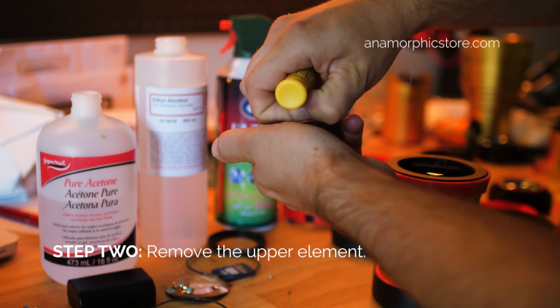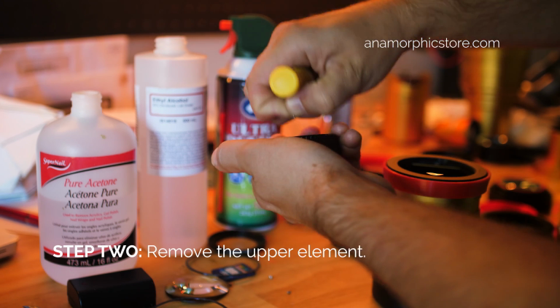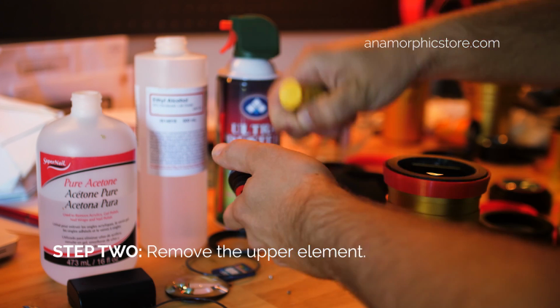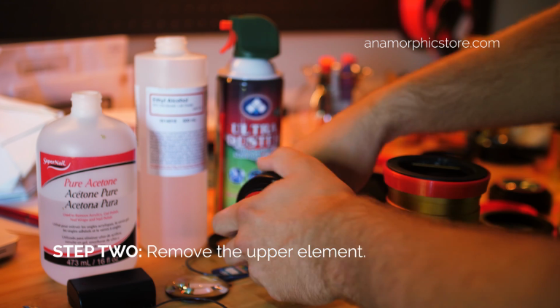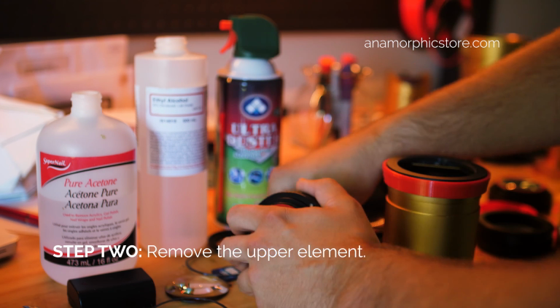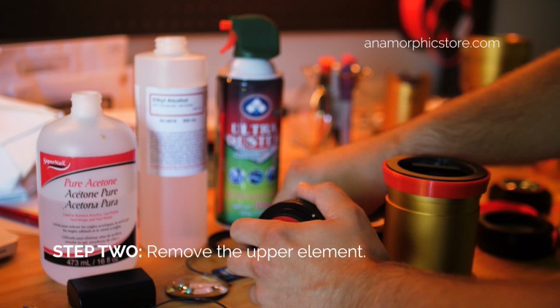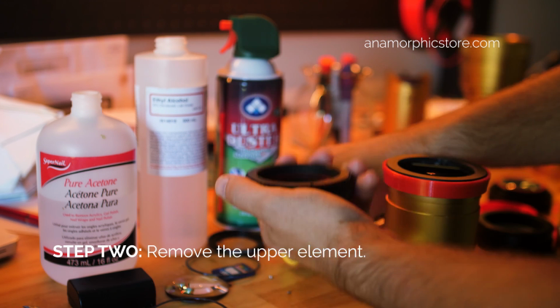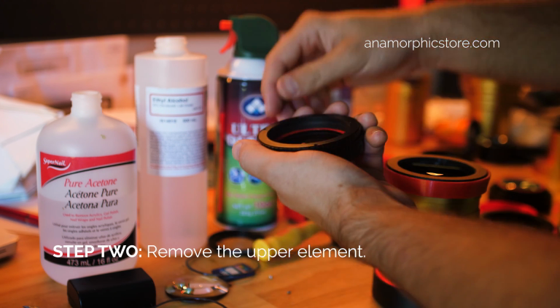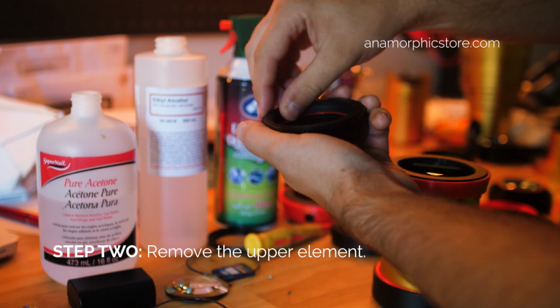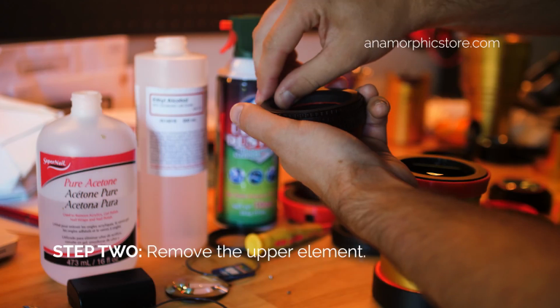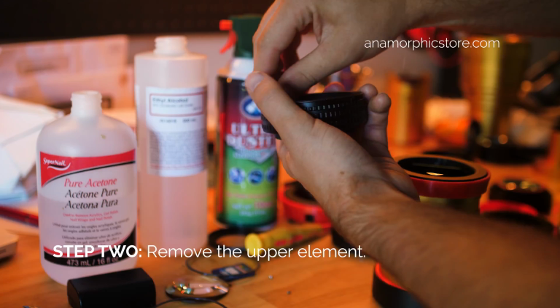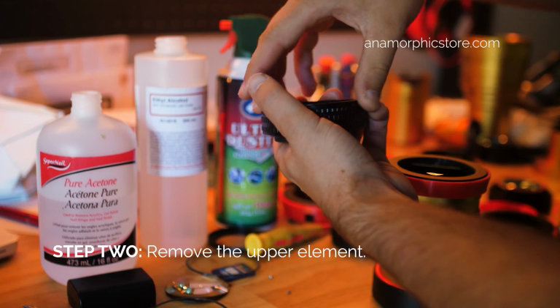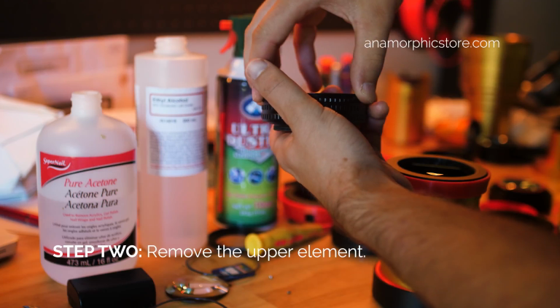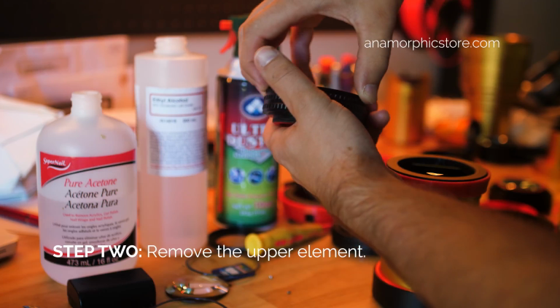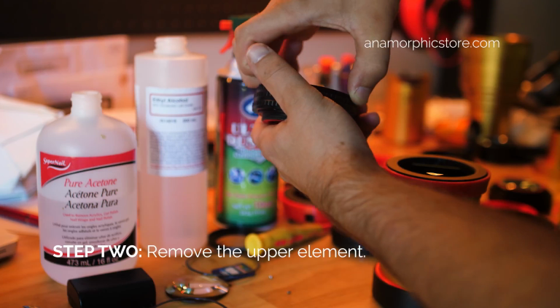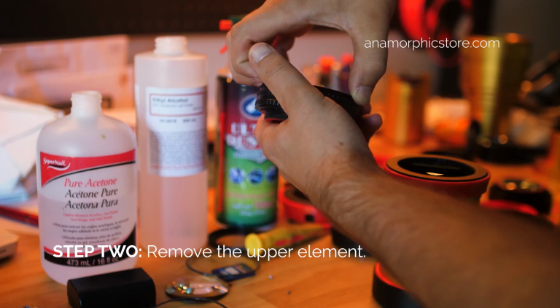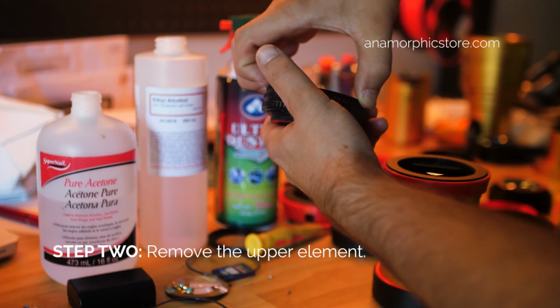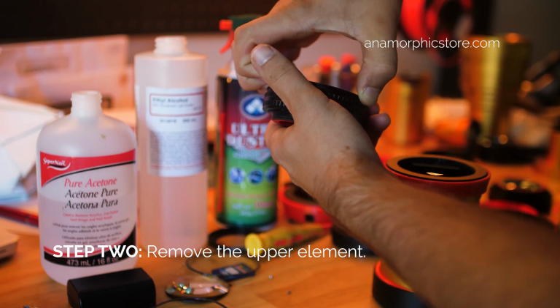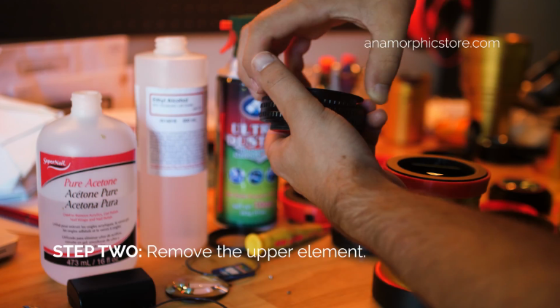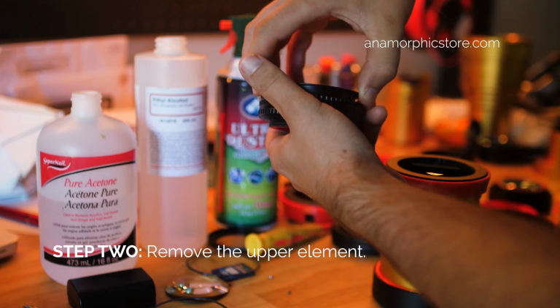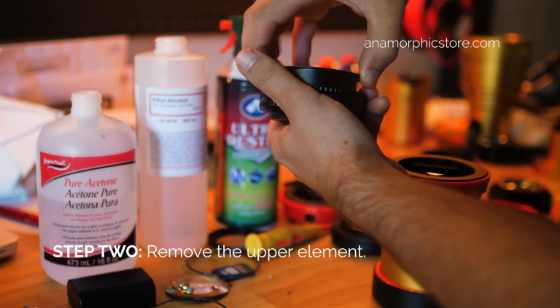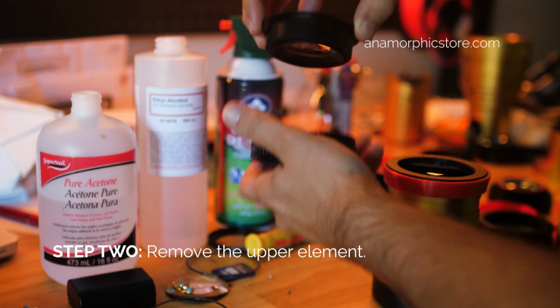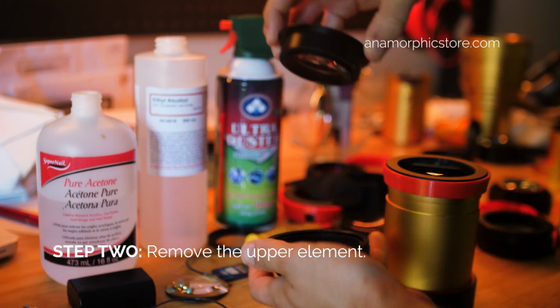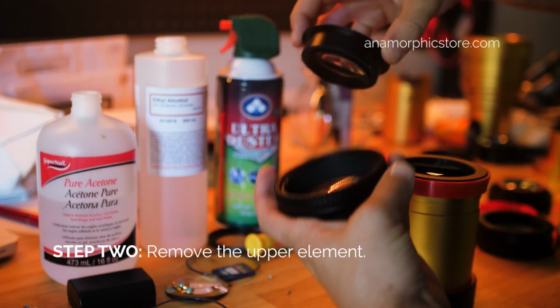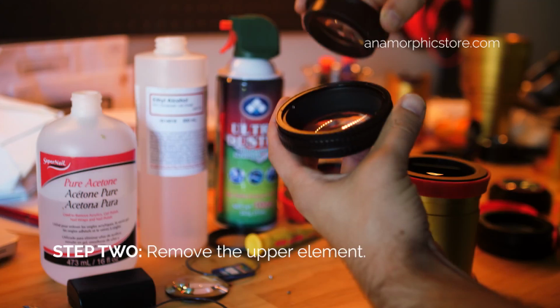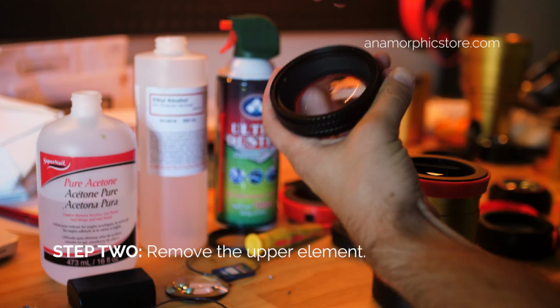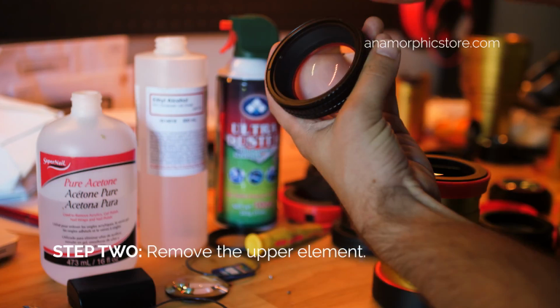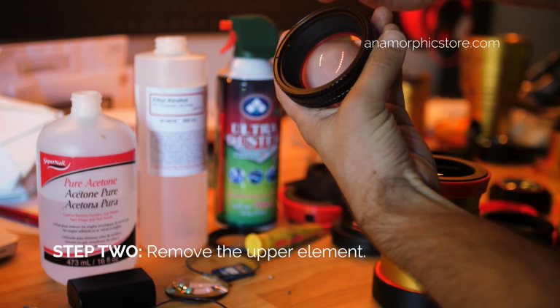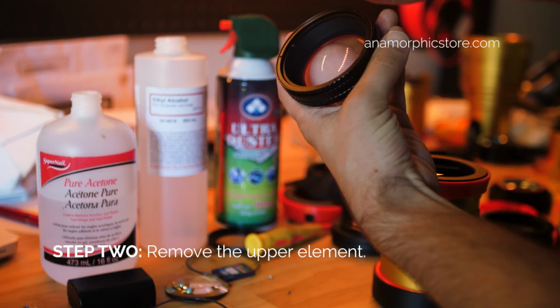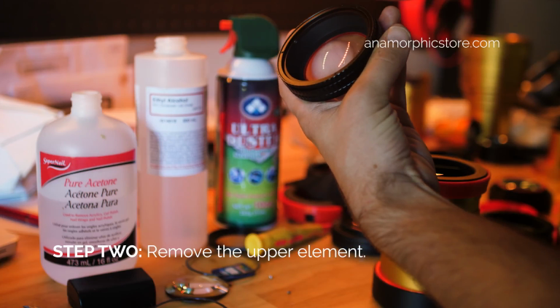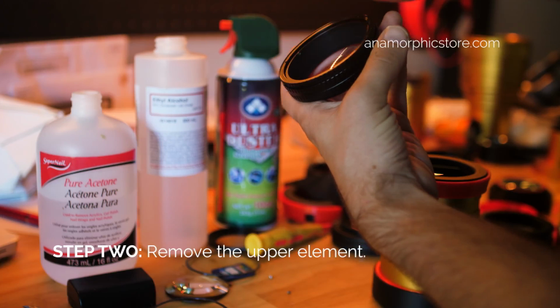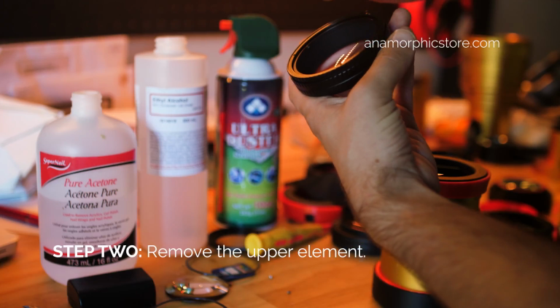Once you have those screws out, you can just lift this front element straight out. And now you have access to the inner optics.